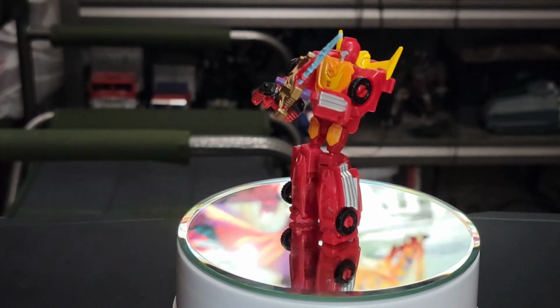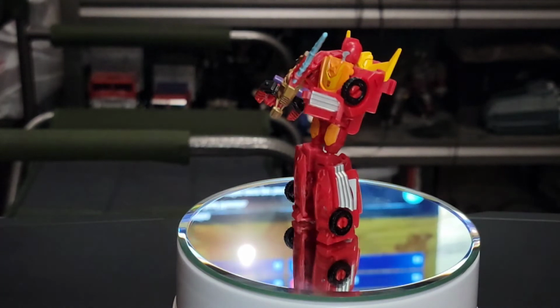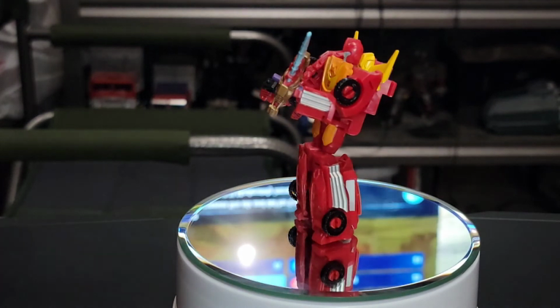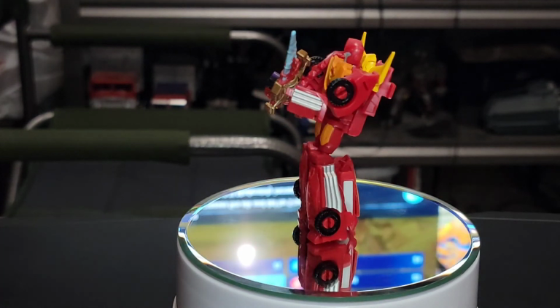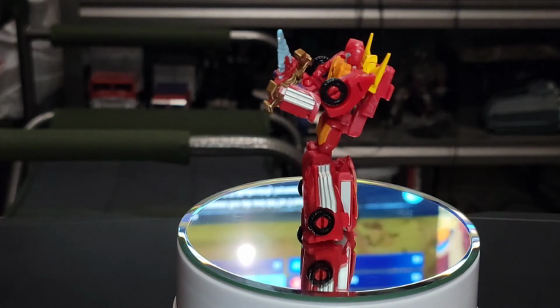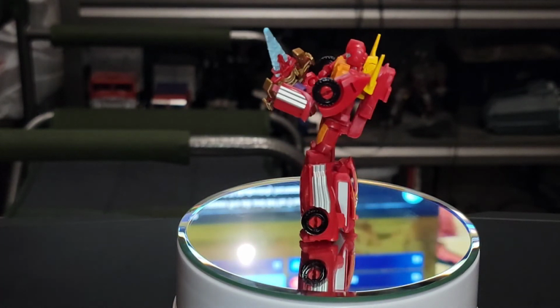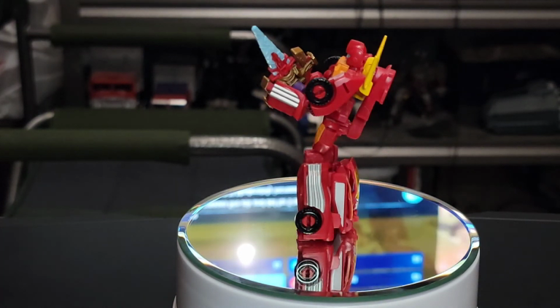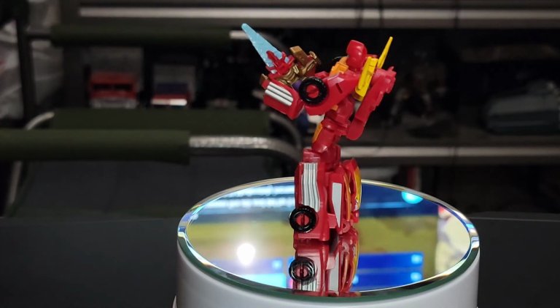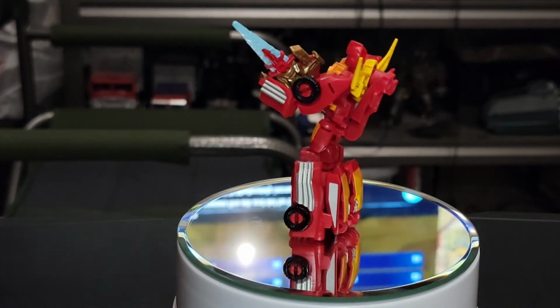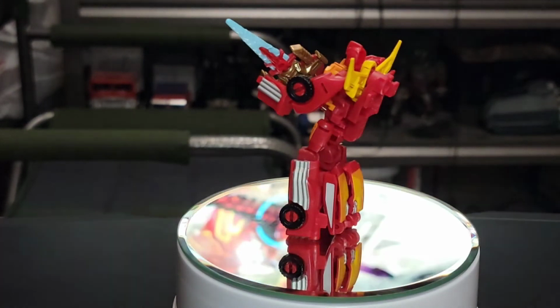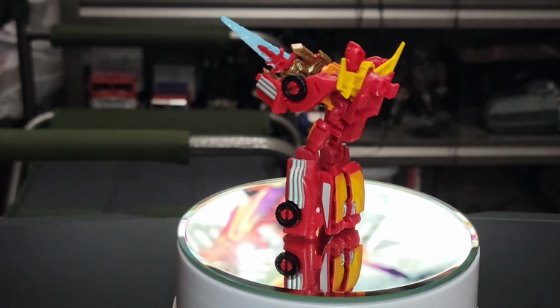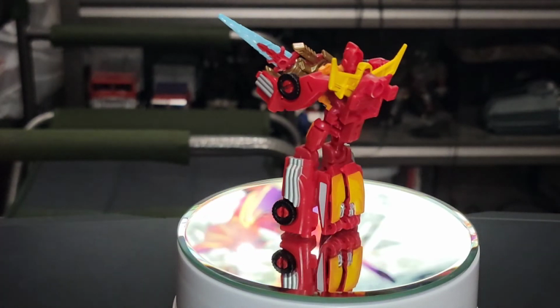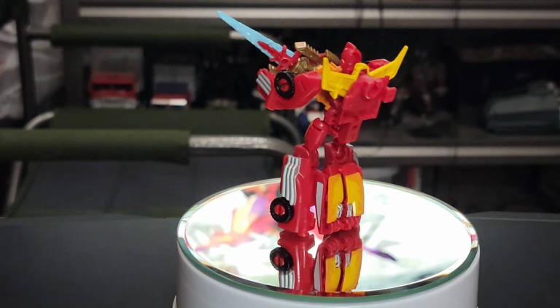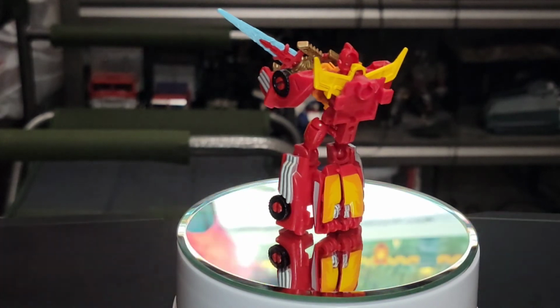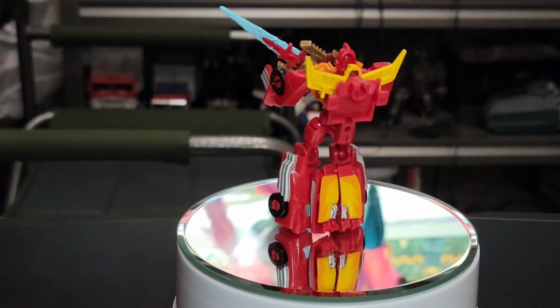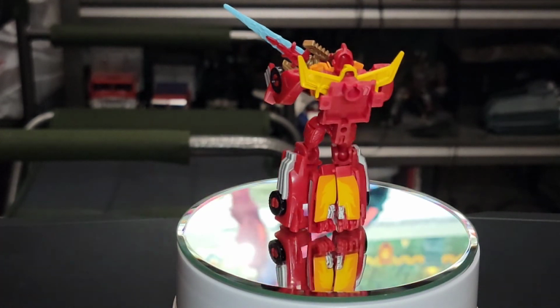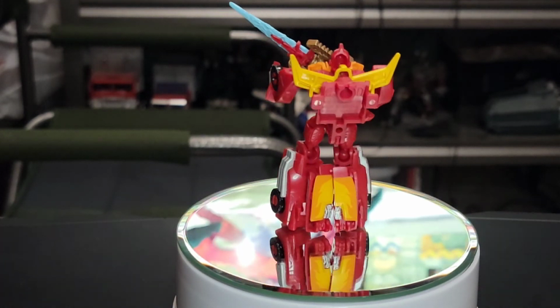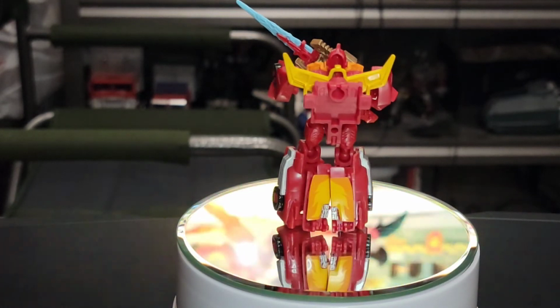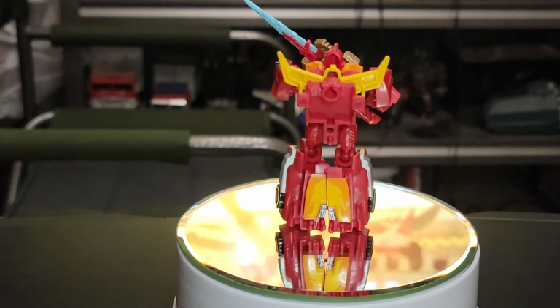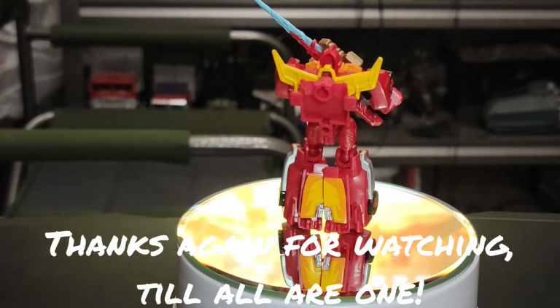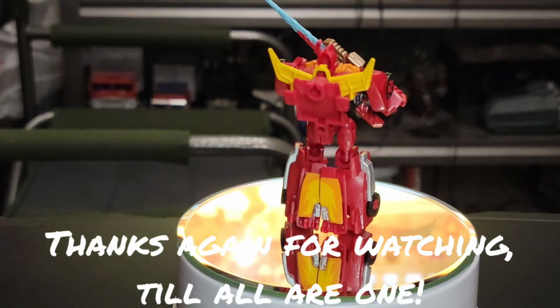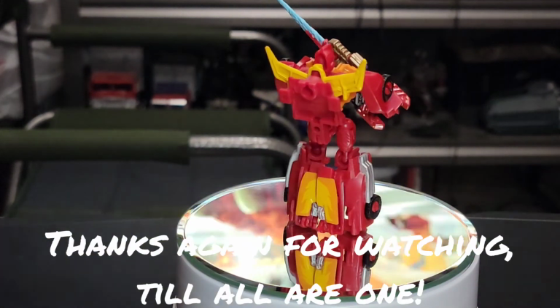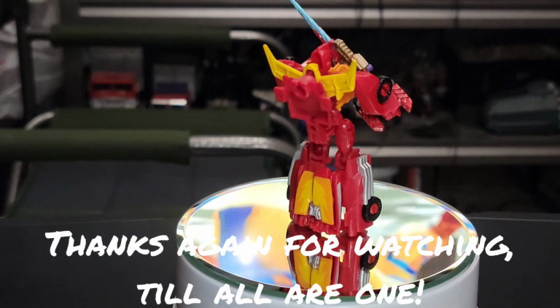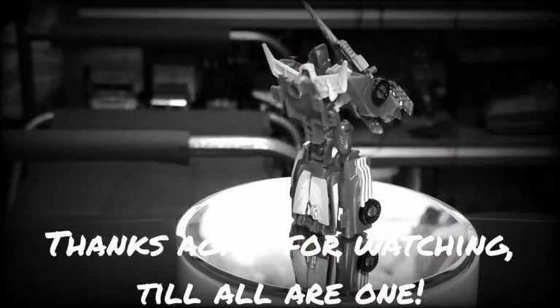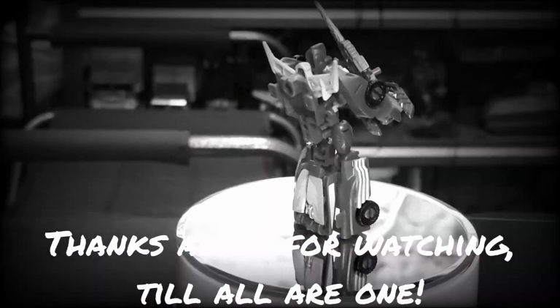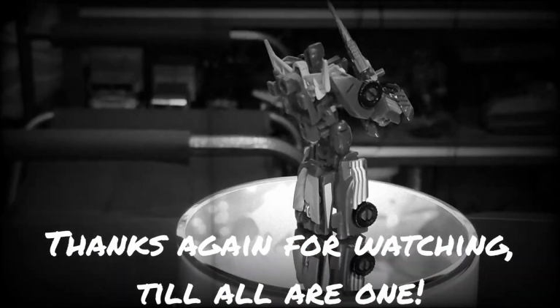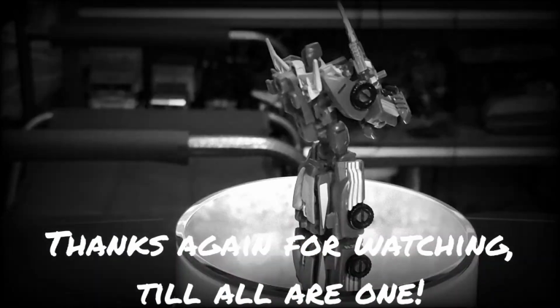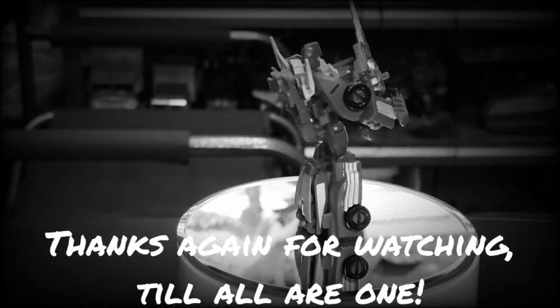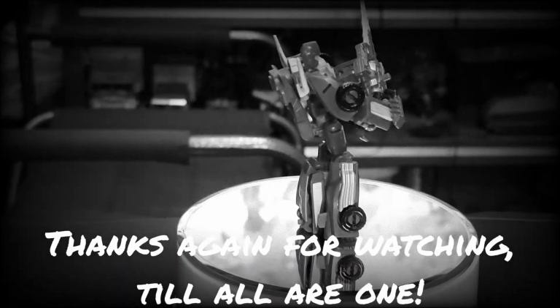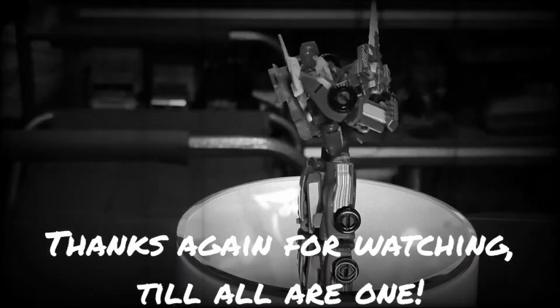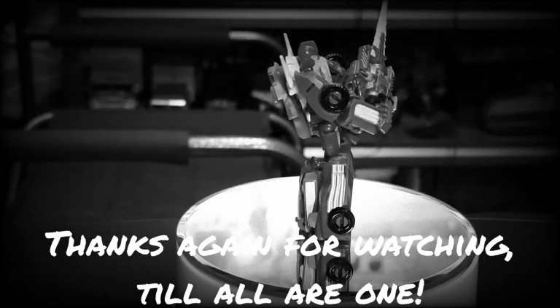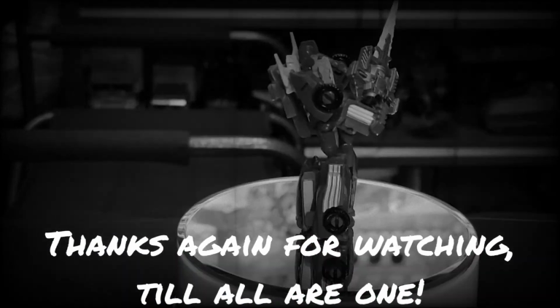Thanks again for watching my channel. Please smash that like button, subscribe if you haven't done so already, and if you're in a position to help the channel grow, please consider donating to my Patreon. Thanks again to all those who watch. Y'all have an excellent, safe week. Till all are one.